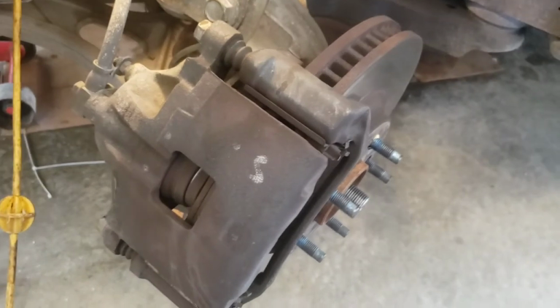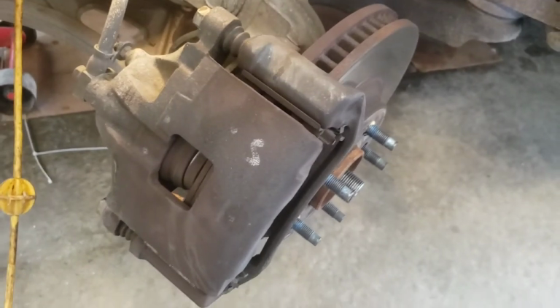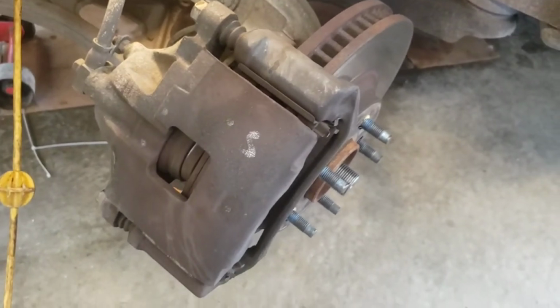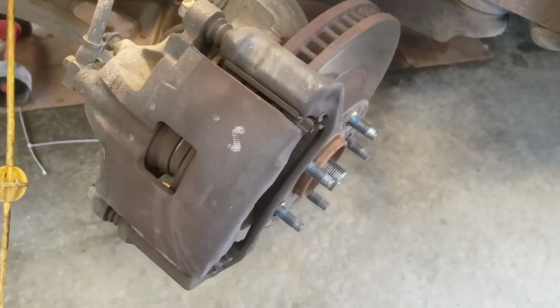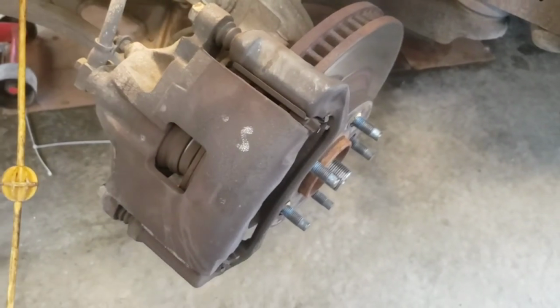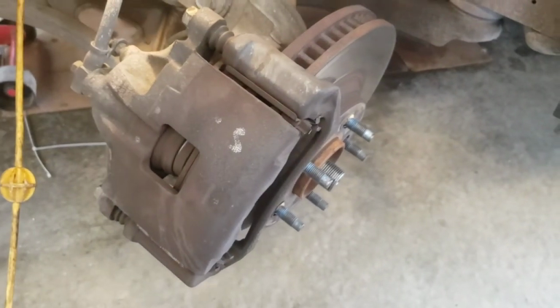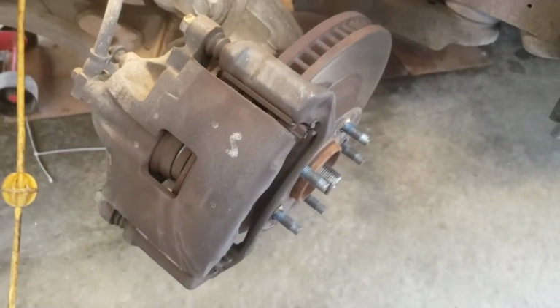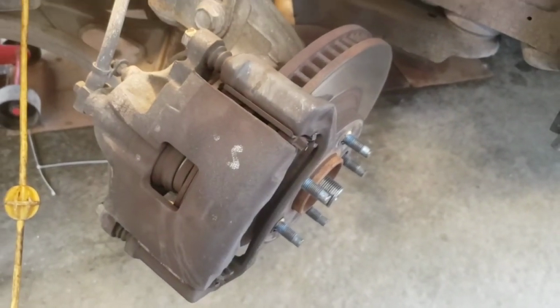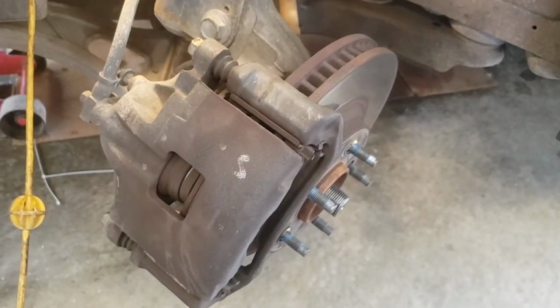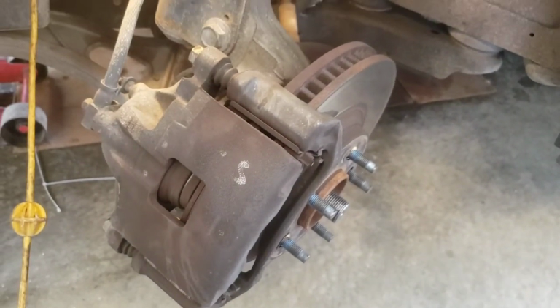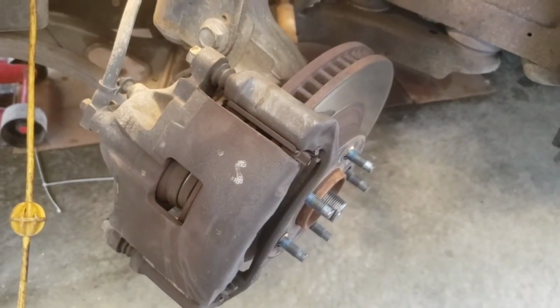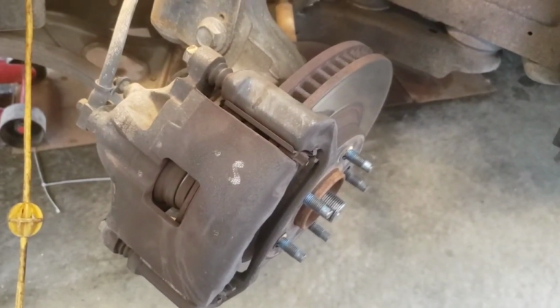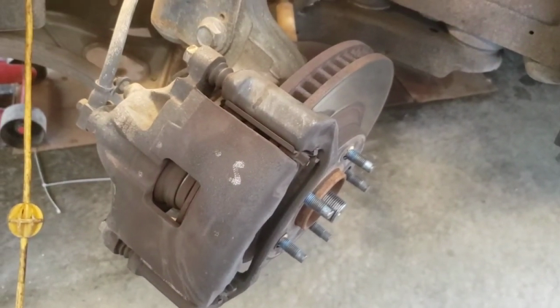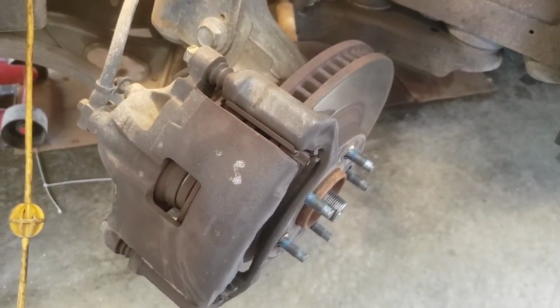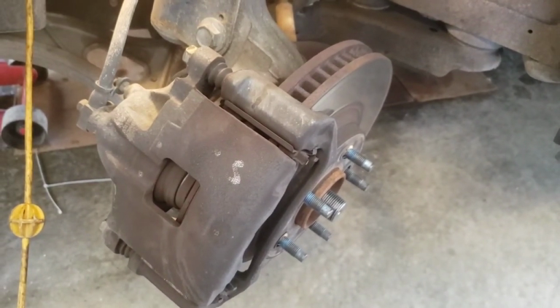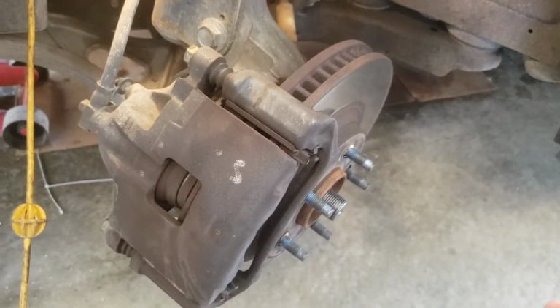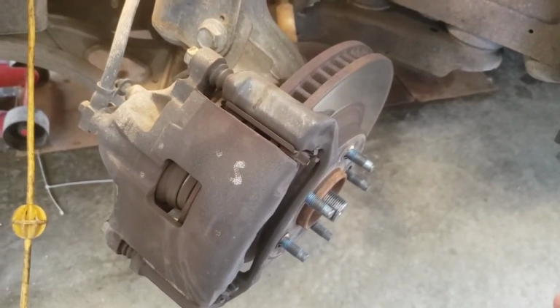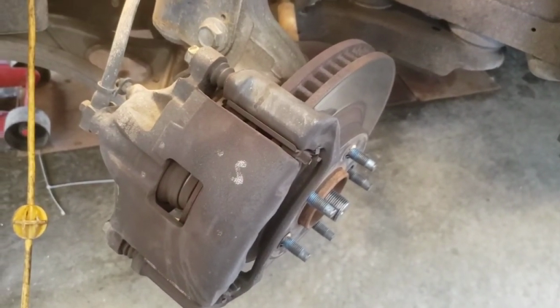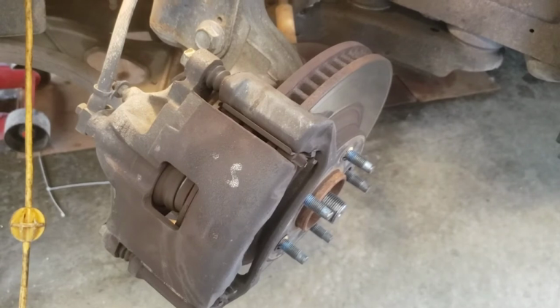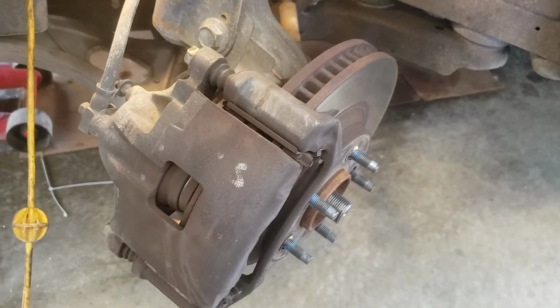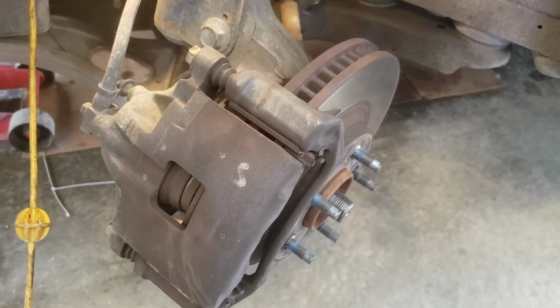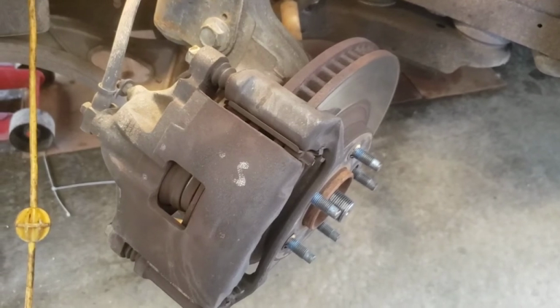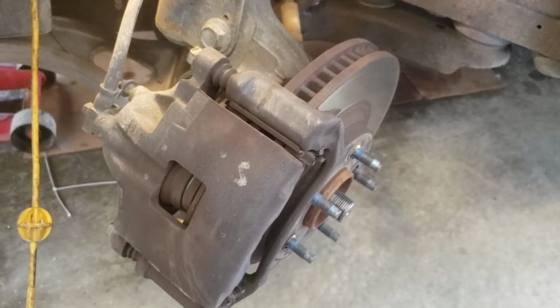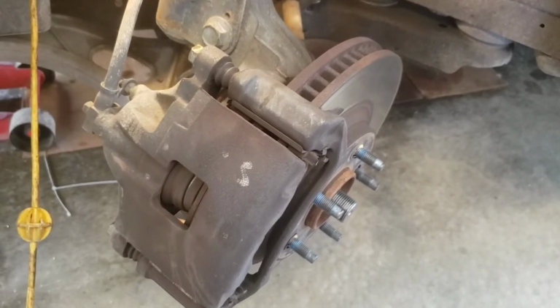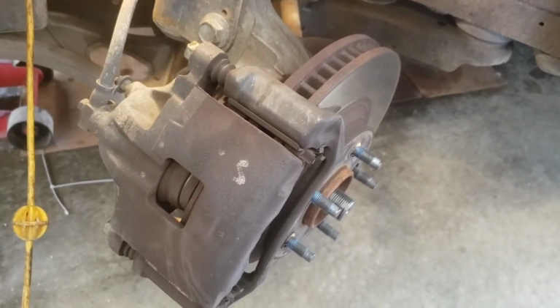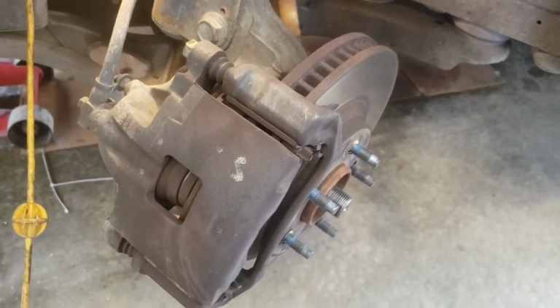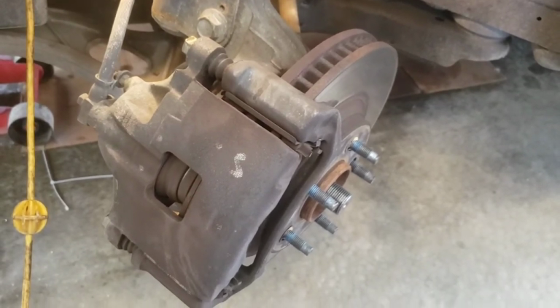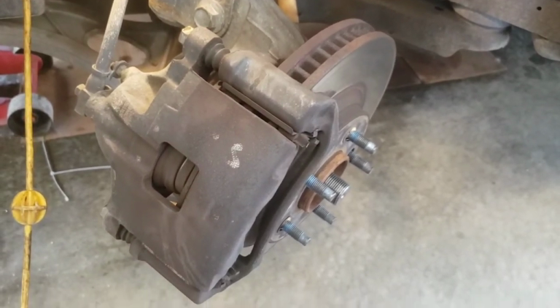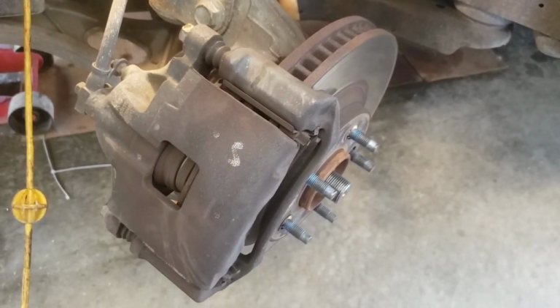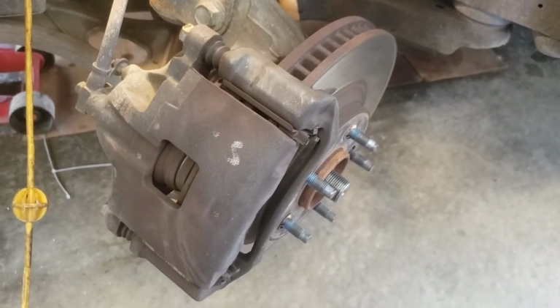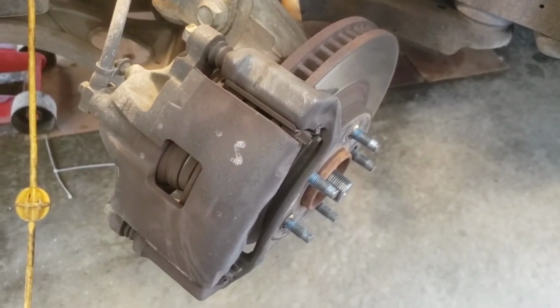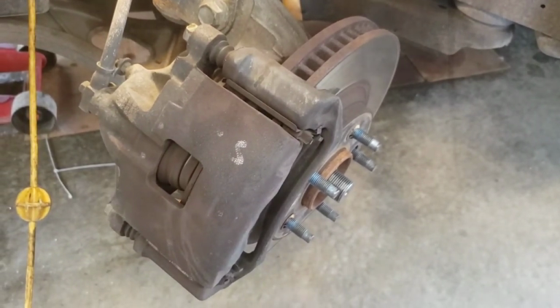Anyway, so we're gonna time-lapse this — we're gonna get all this stuff knocked off and knocked free. This is pretty quick and easy GM brake stuff here.